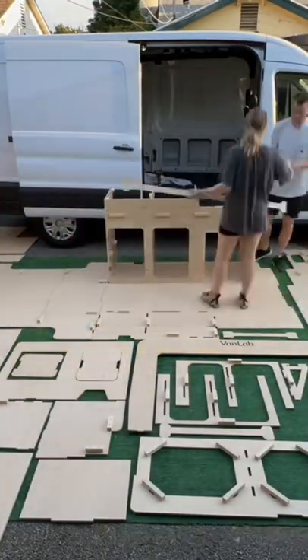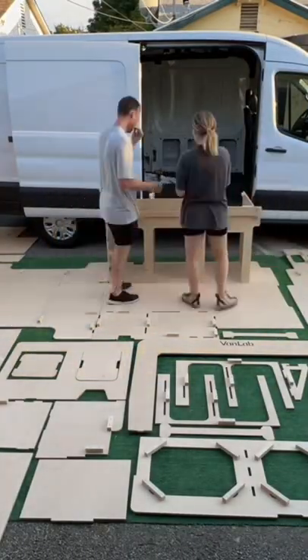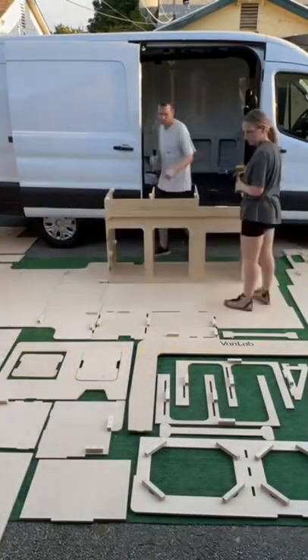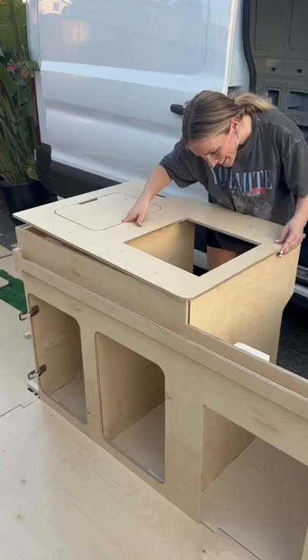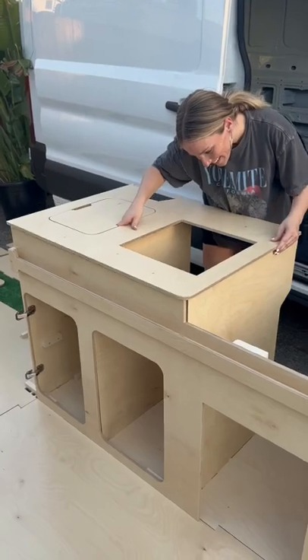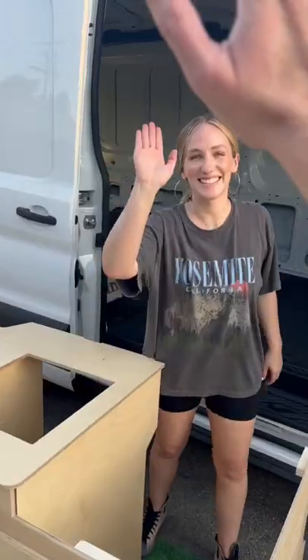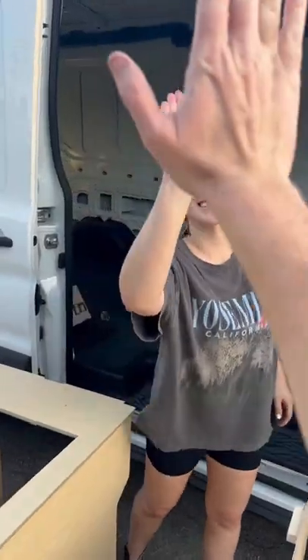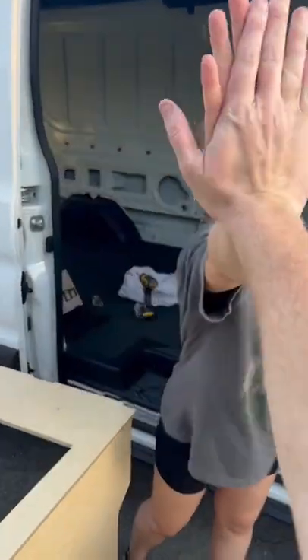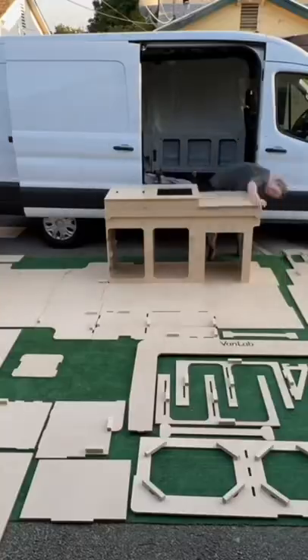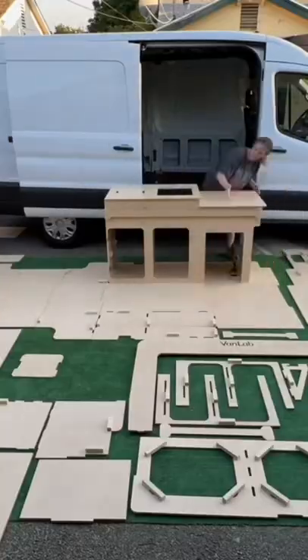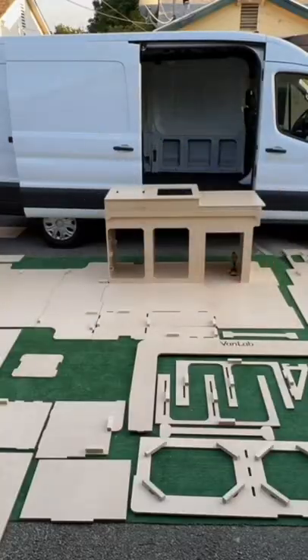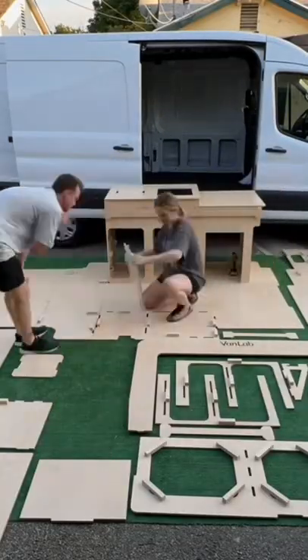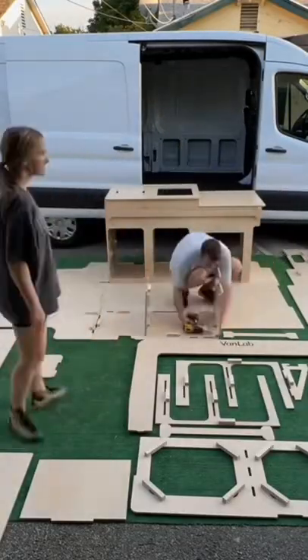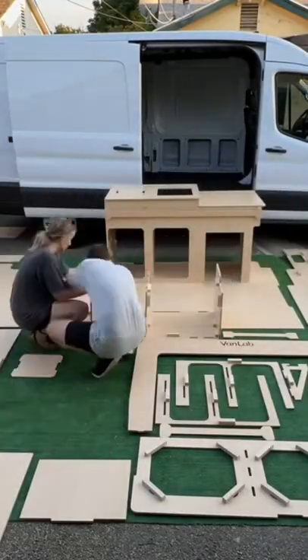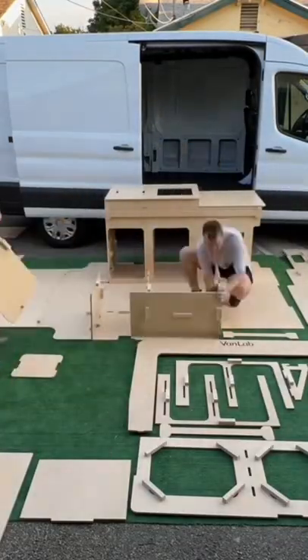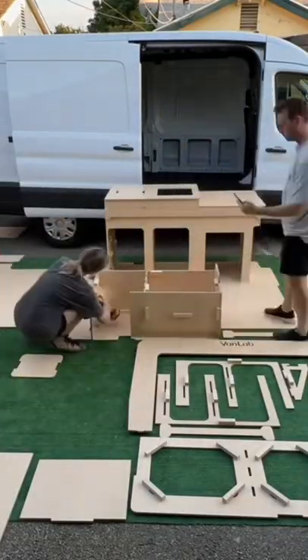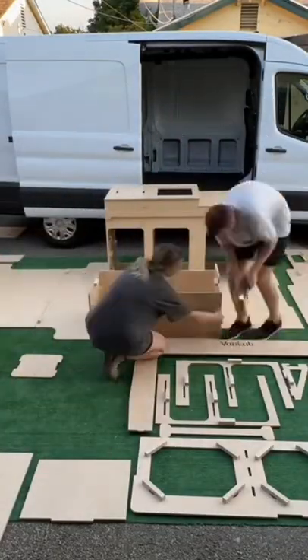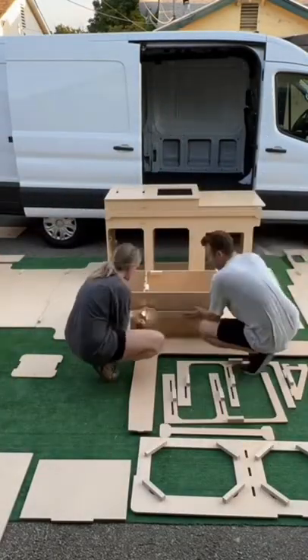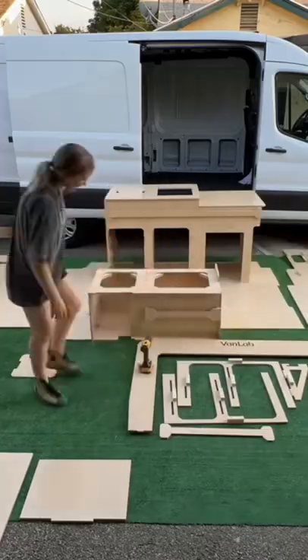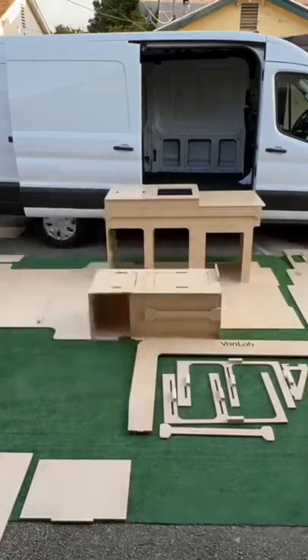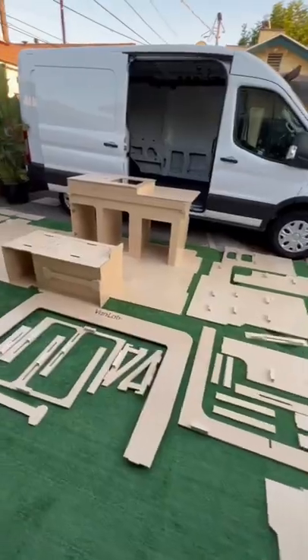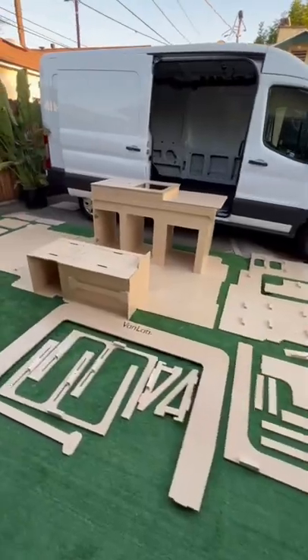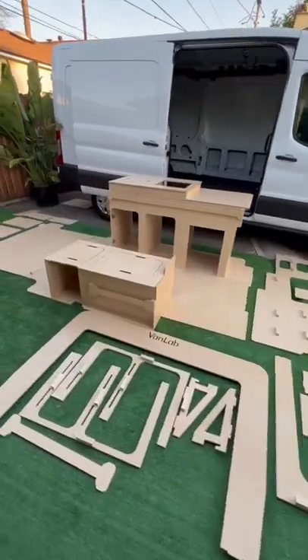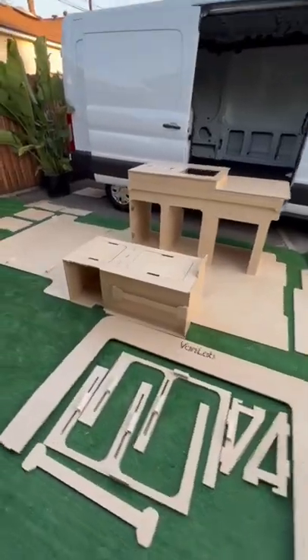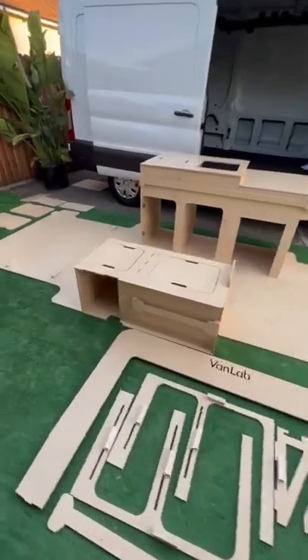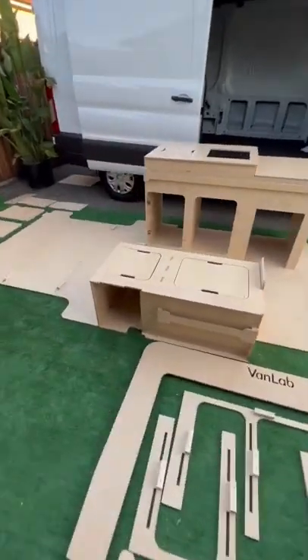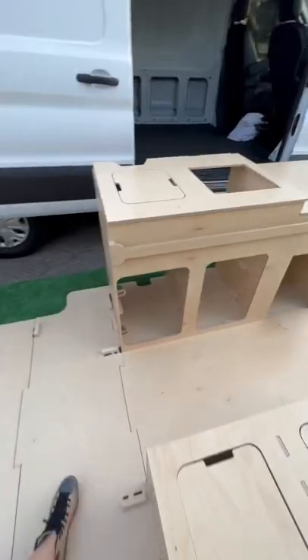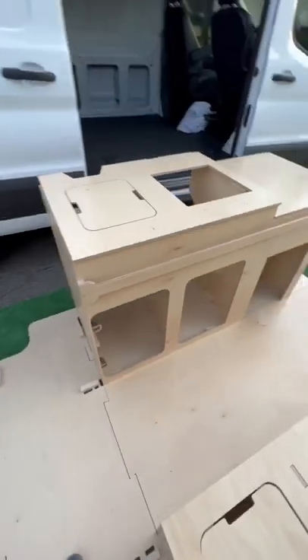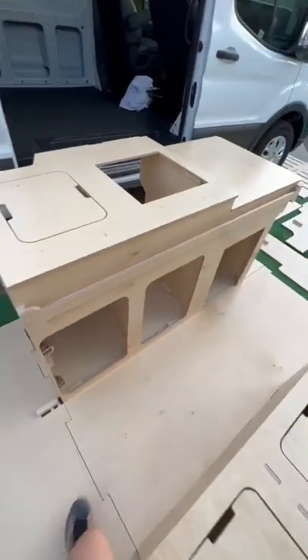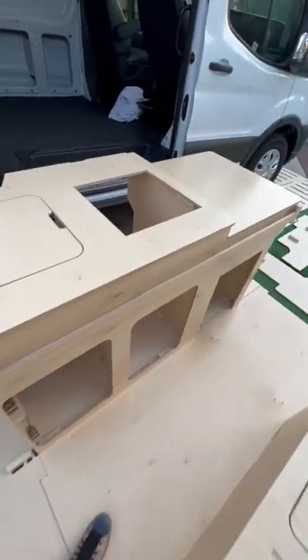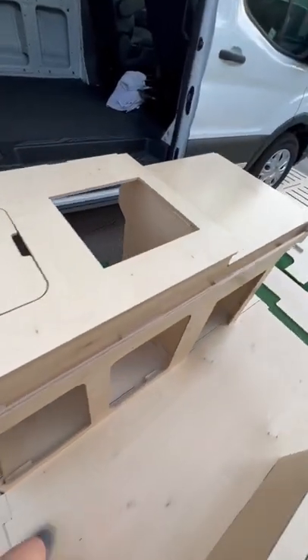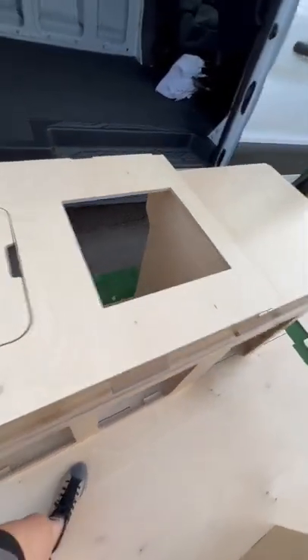Now, as we're starting to put the pieces together, we're really flying through this thing. At this point, to get the kitchen area and the bench done, it's only been about a half hour. We still have to add some cabinet doors and hinges, but it's so cool to see how it's all coming together.